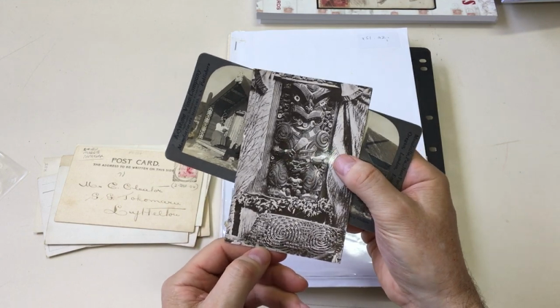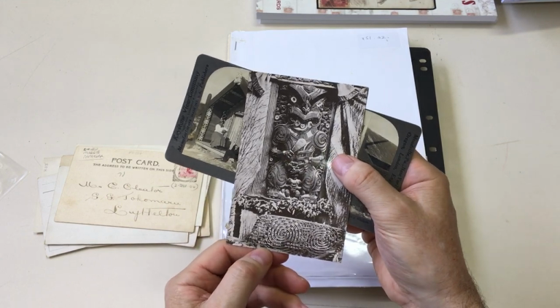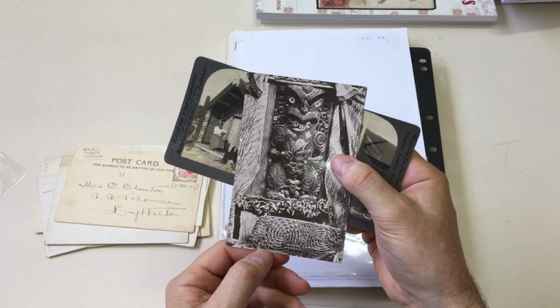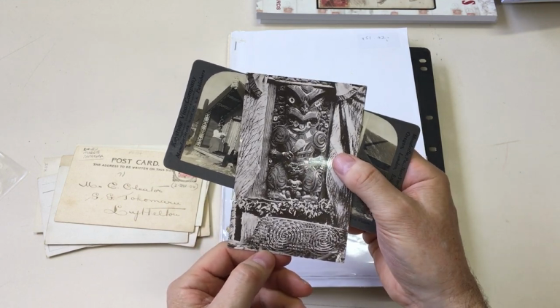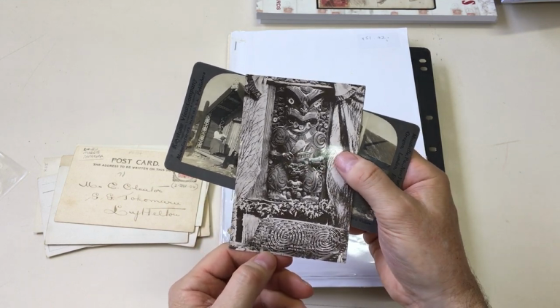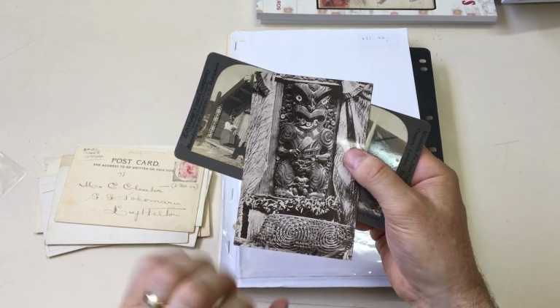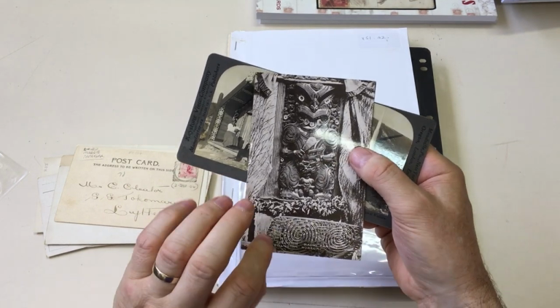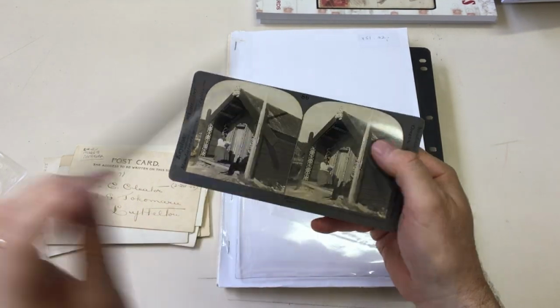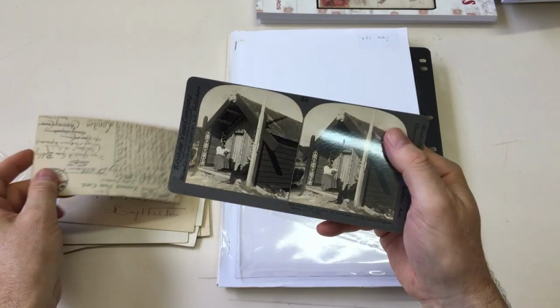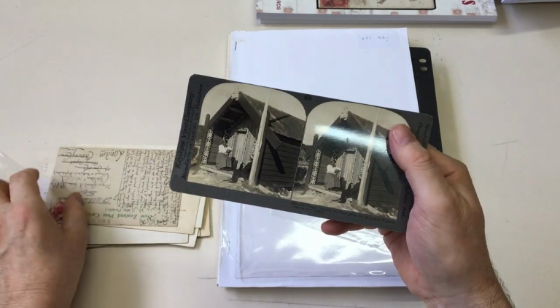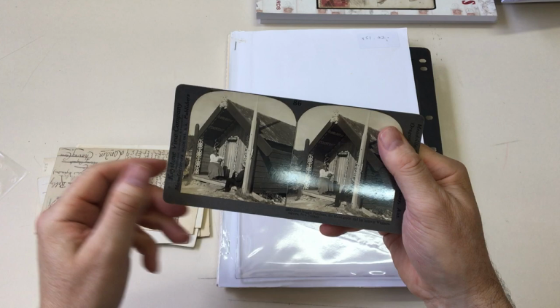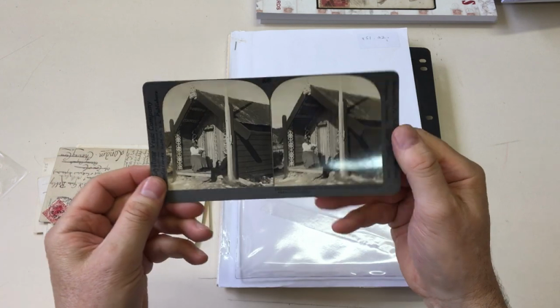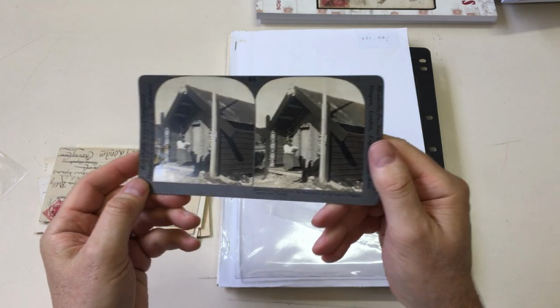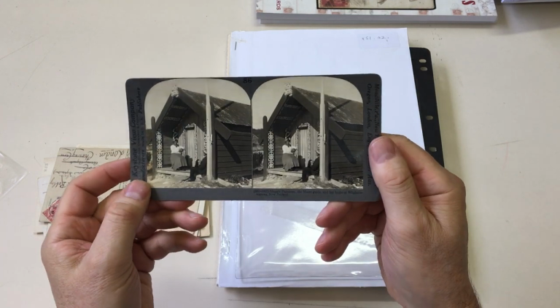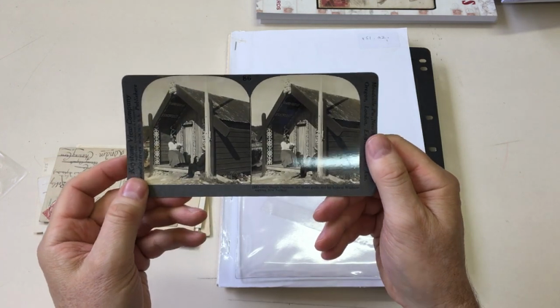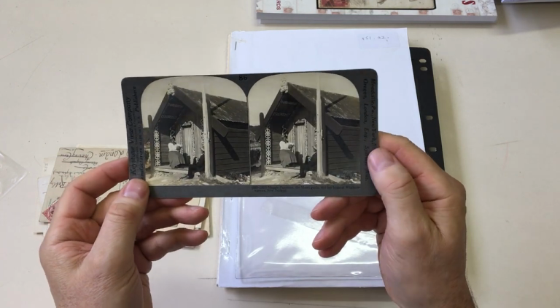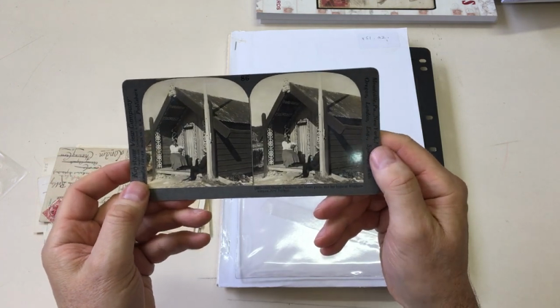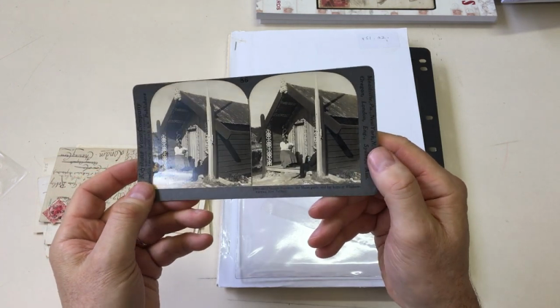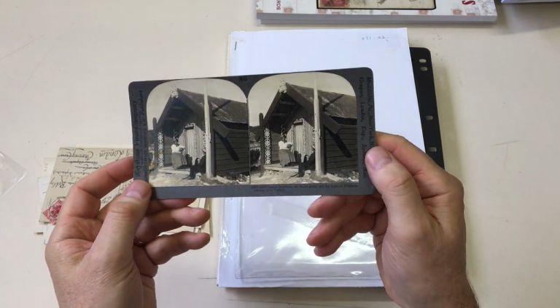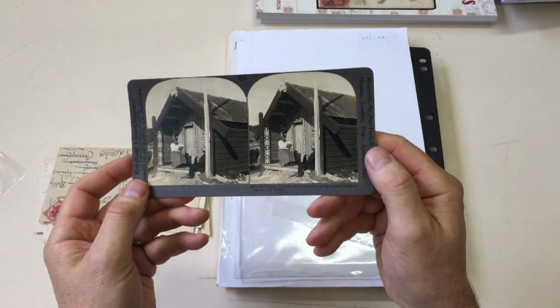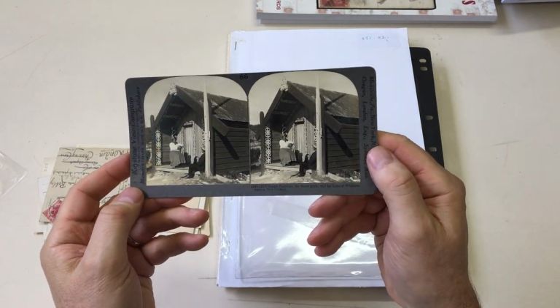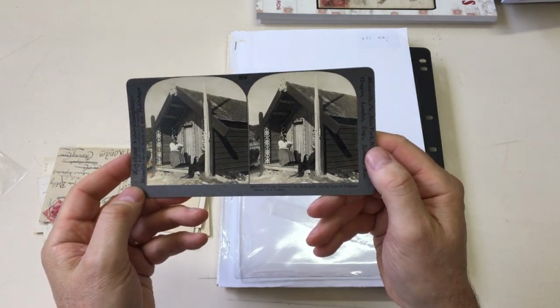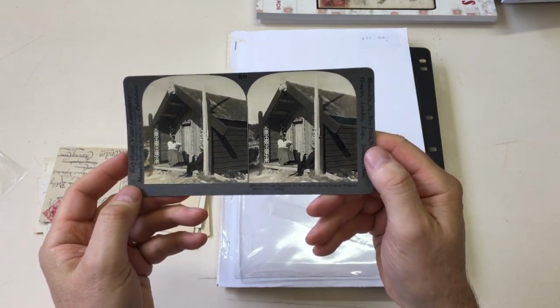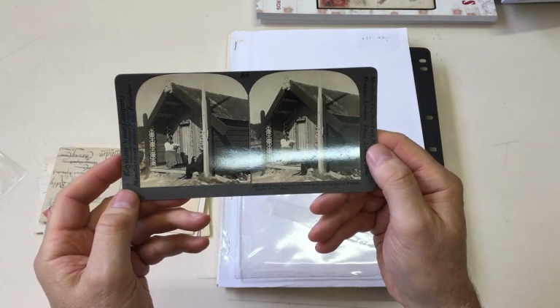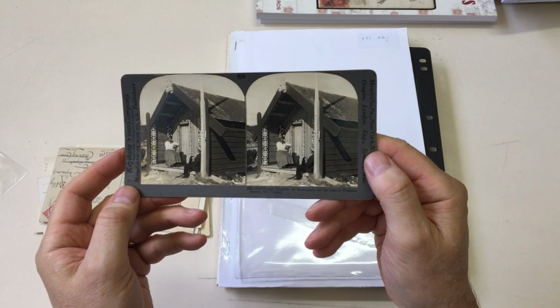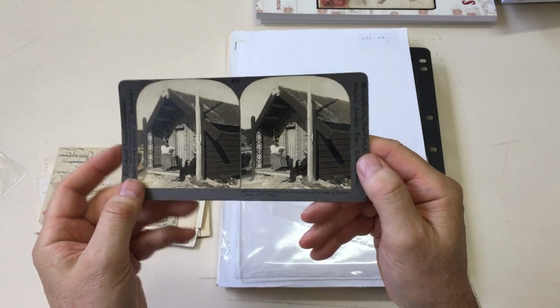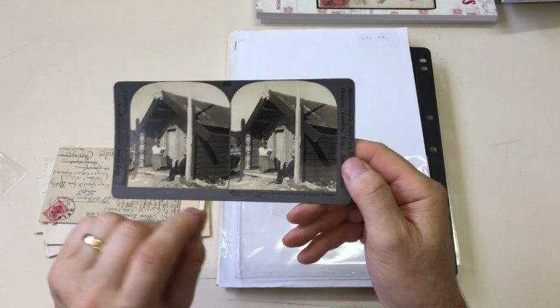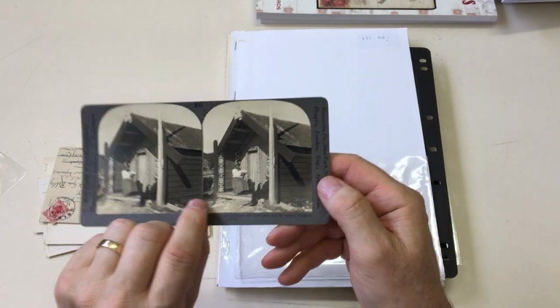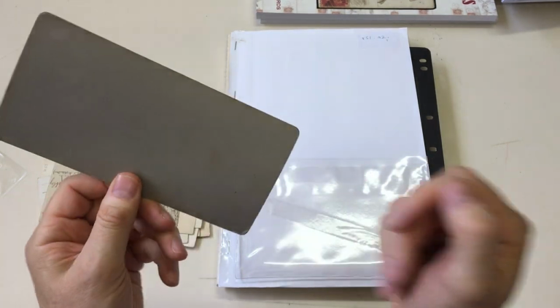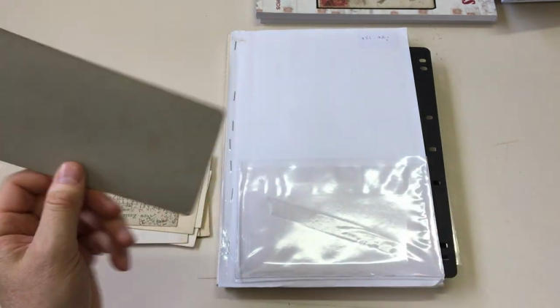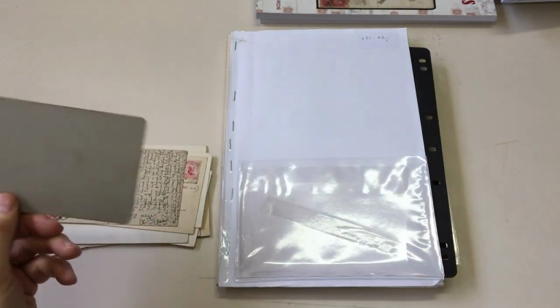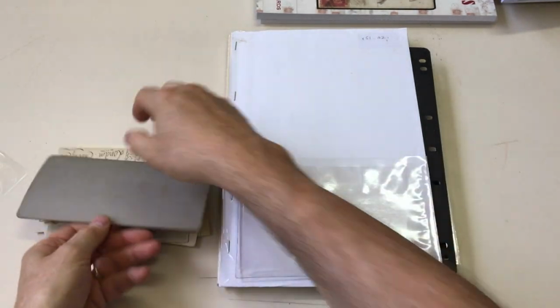Fine specimen Maori carving, Wellington Museum. And this is Maggie Papakura outside her hut. And the stereo card is absolutely superb.